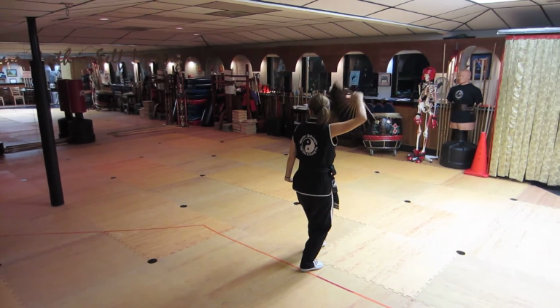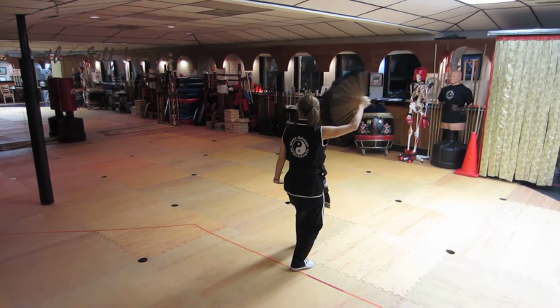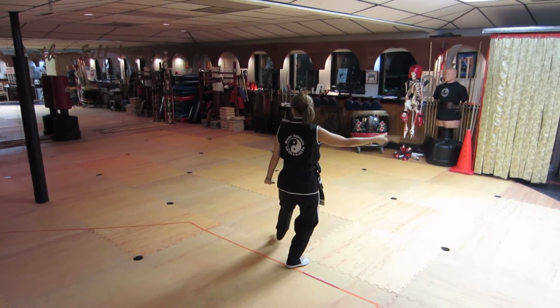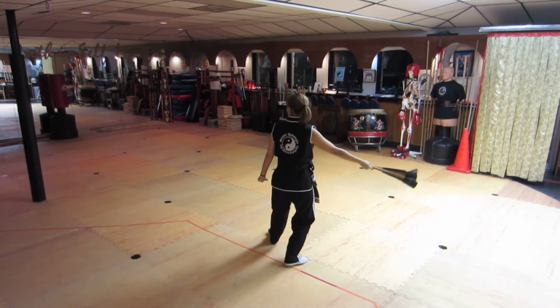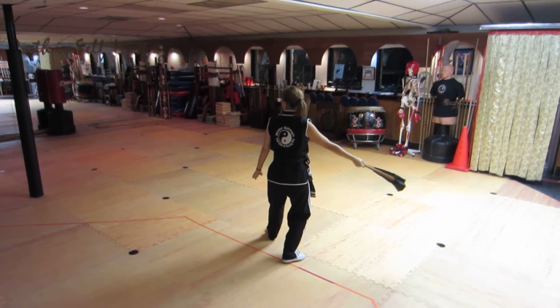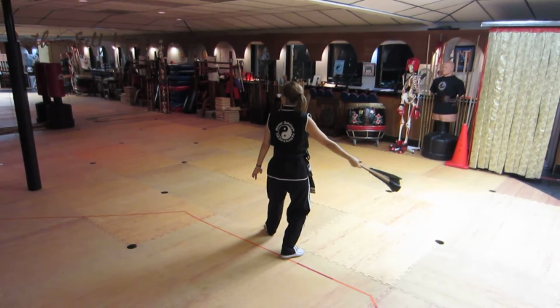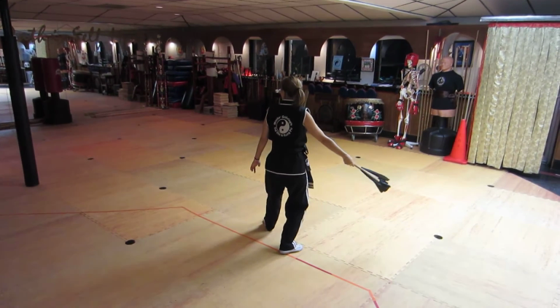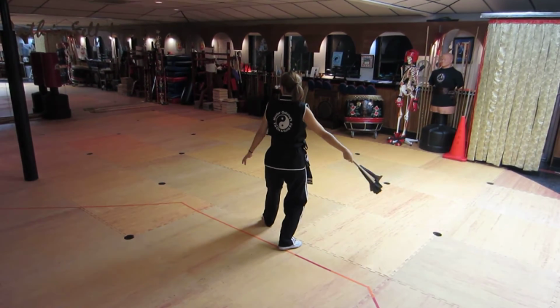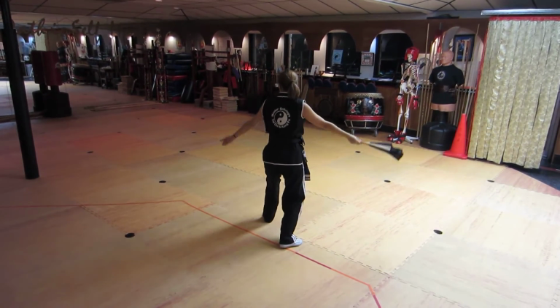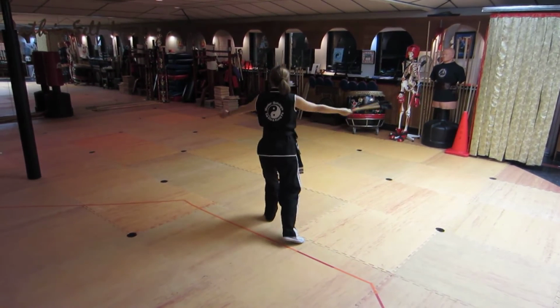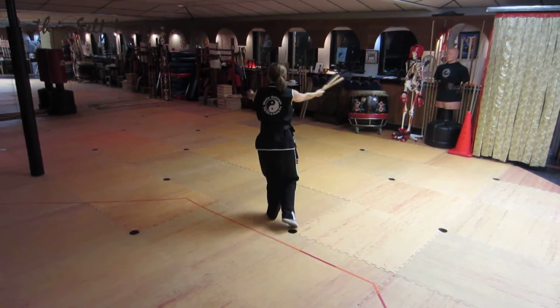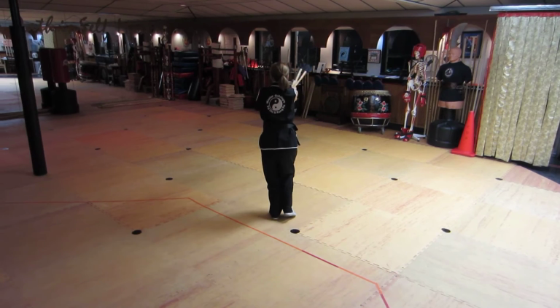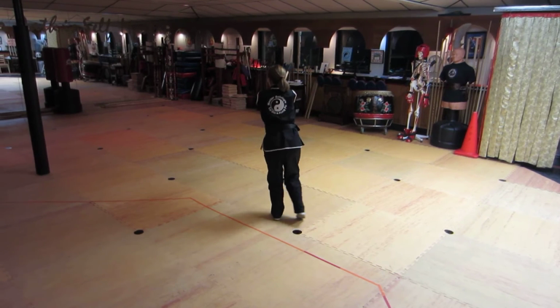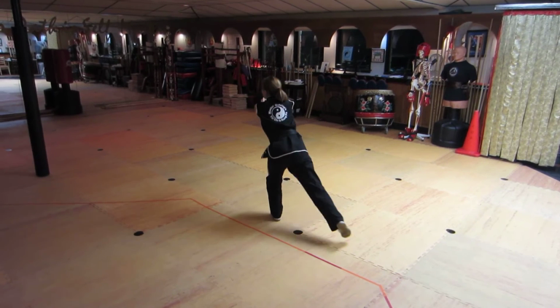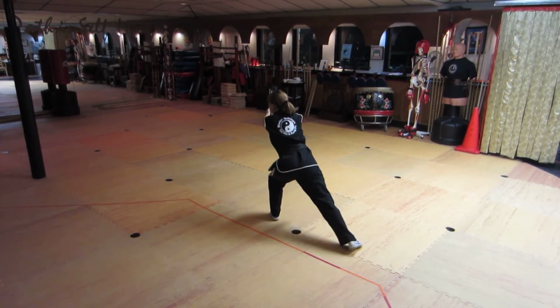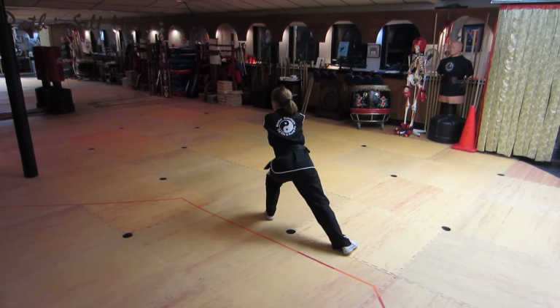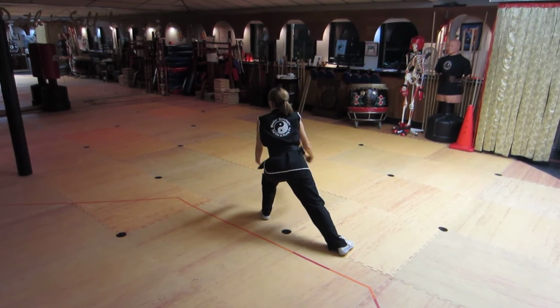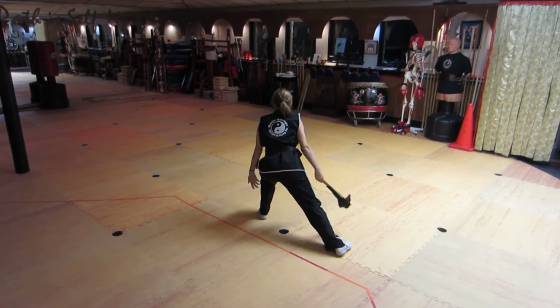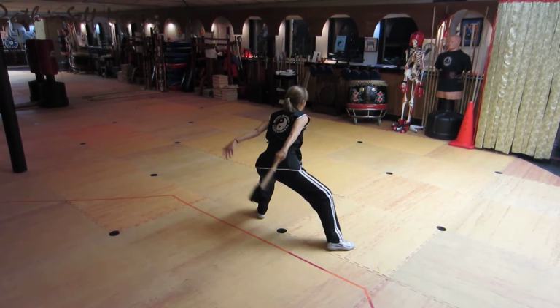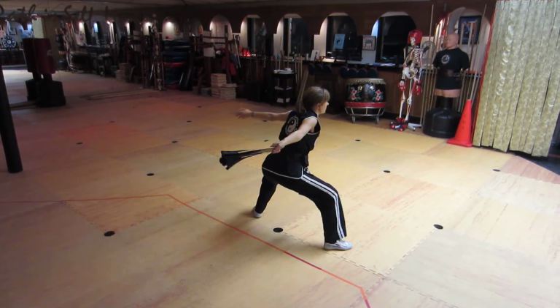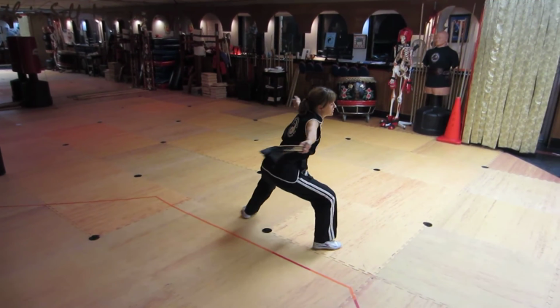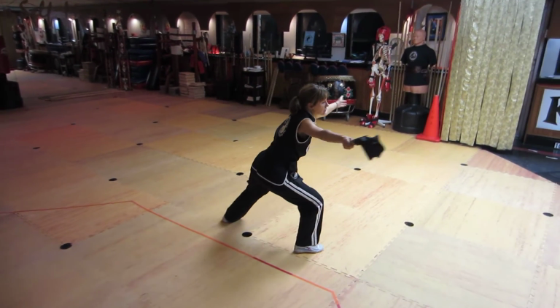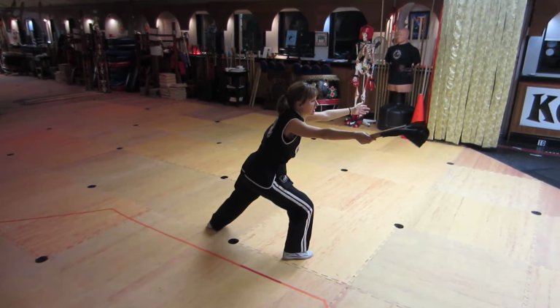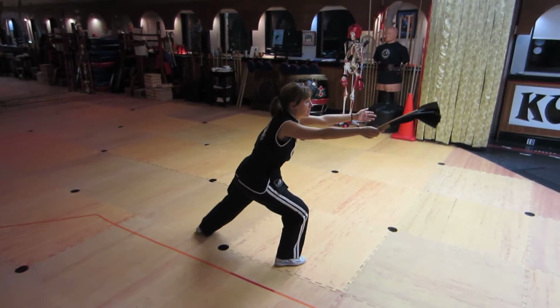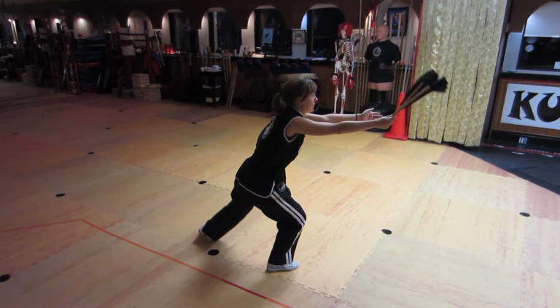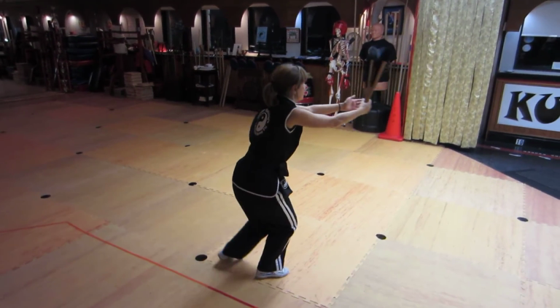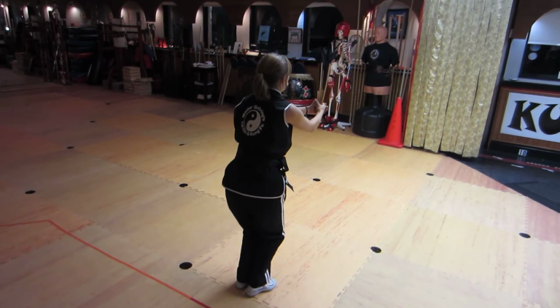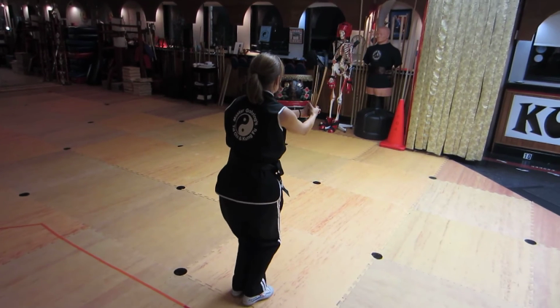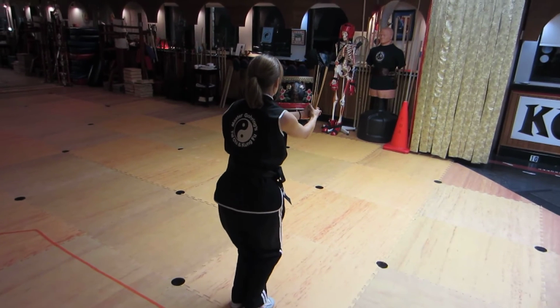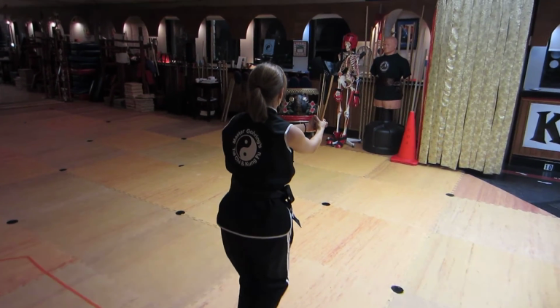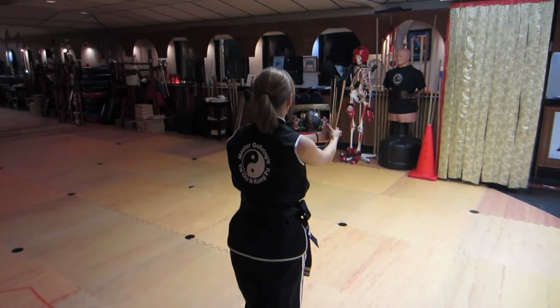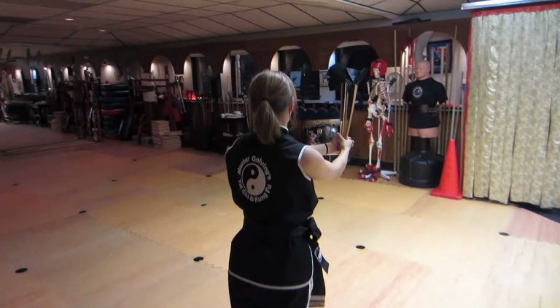Close the fan as you step forward with the left heel, feet together and both stance, circle the hands back, both stance other side, feet together and rise.